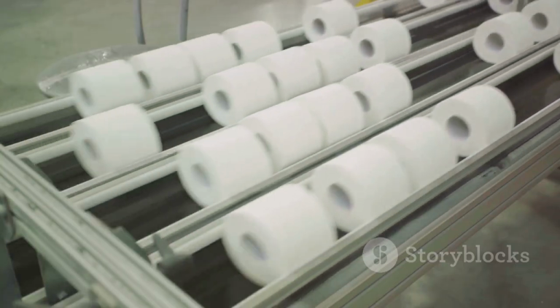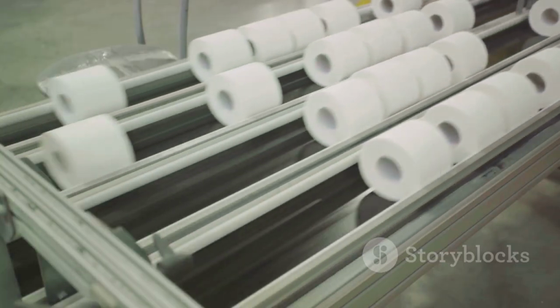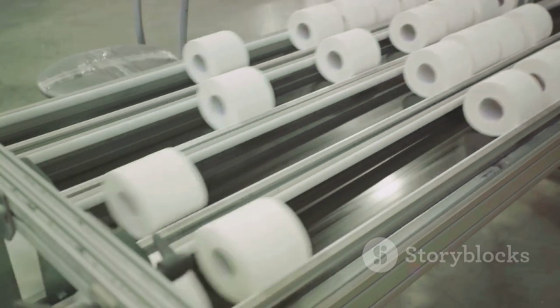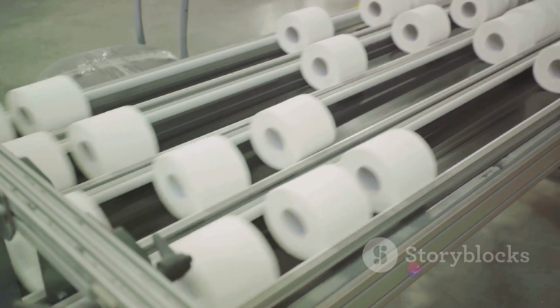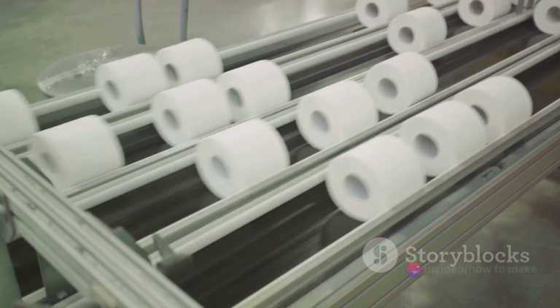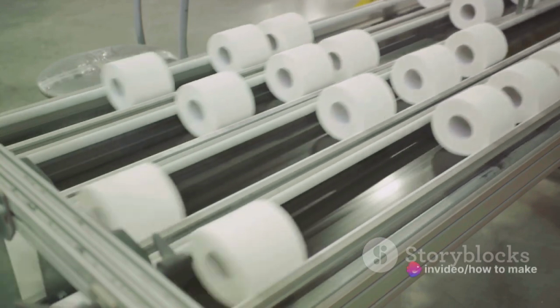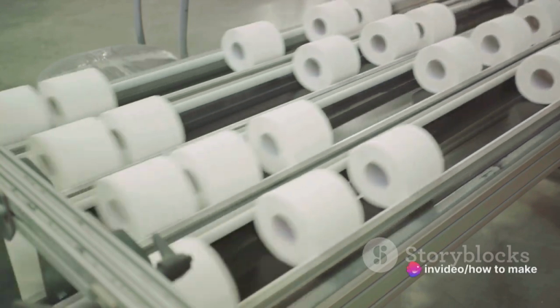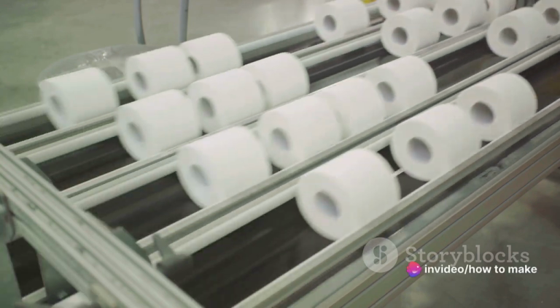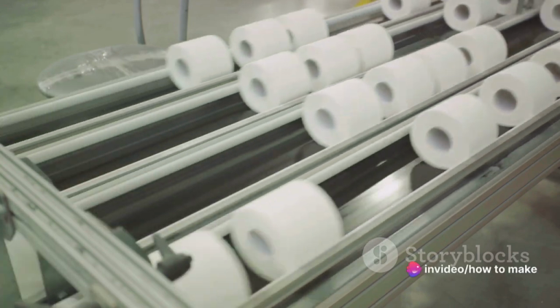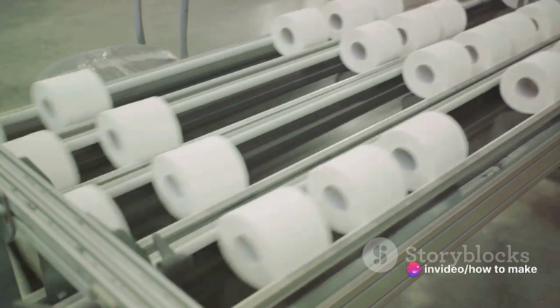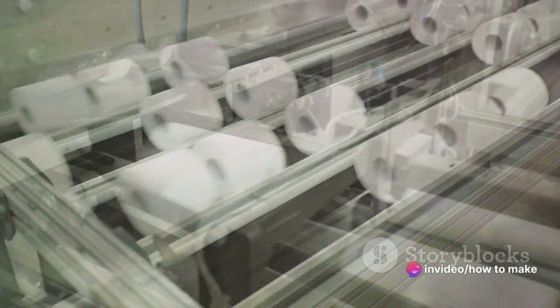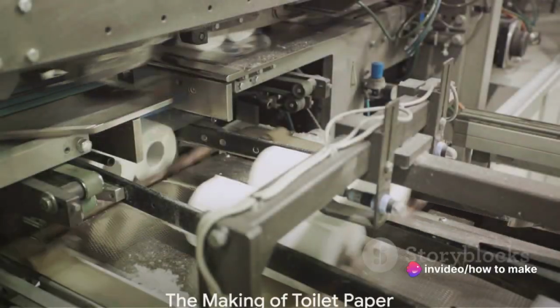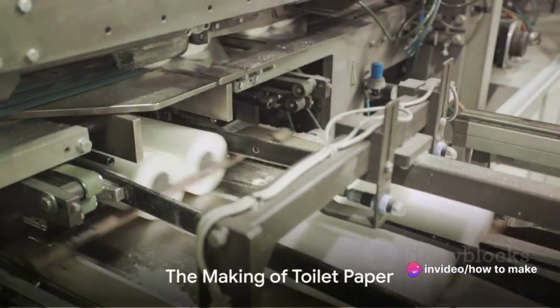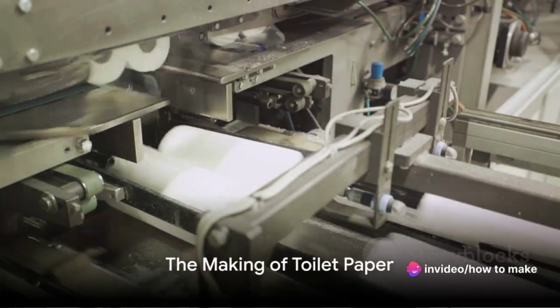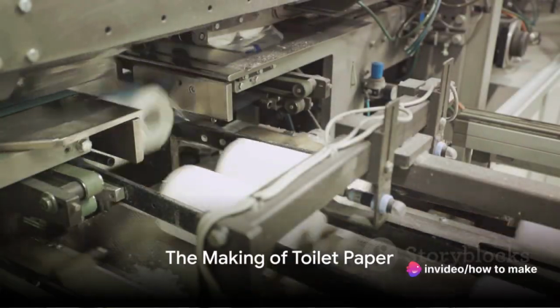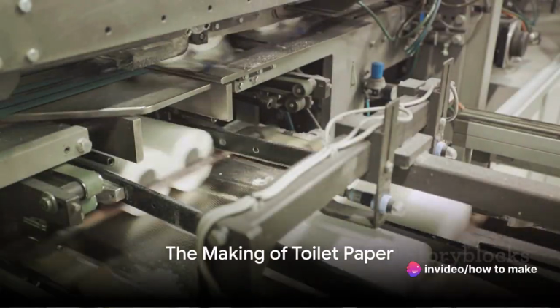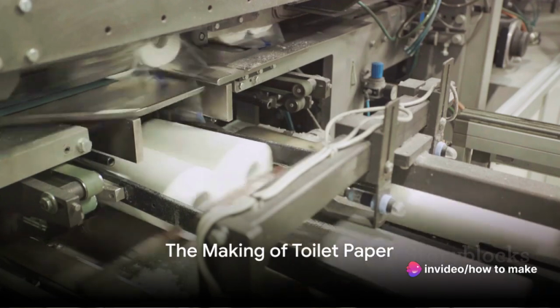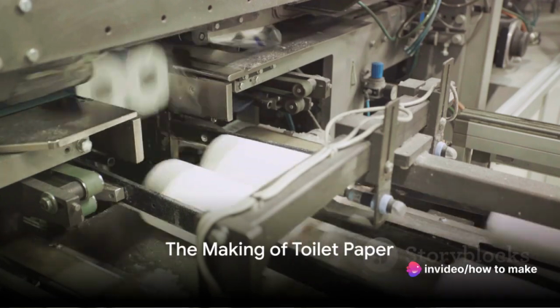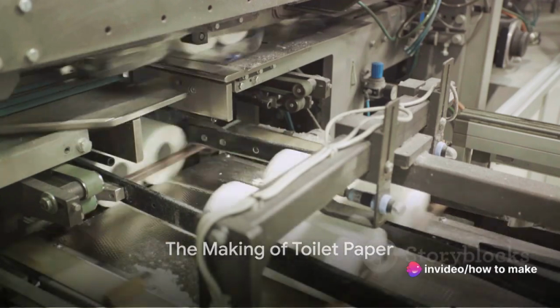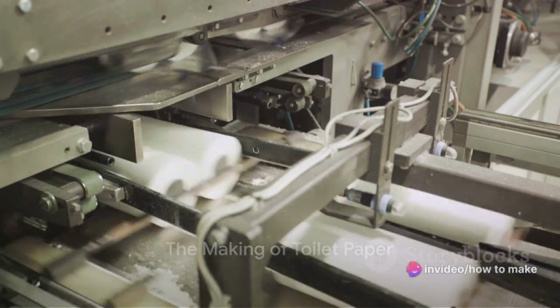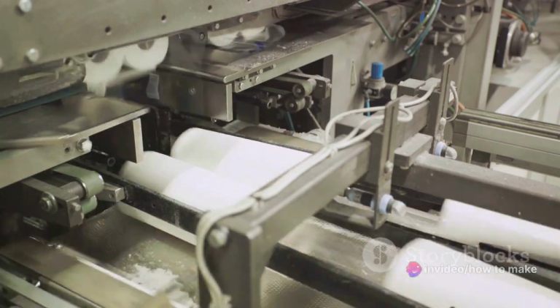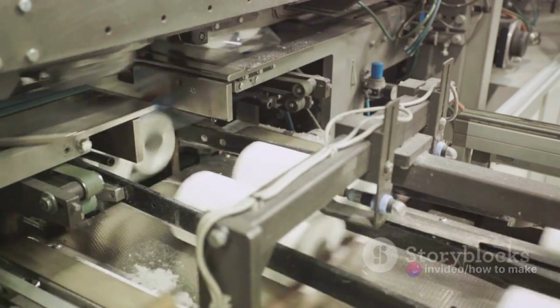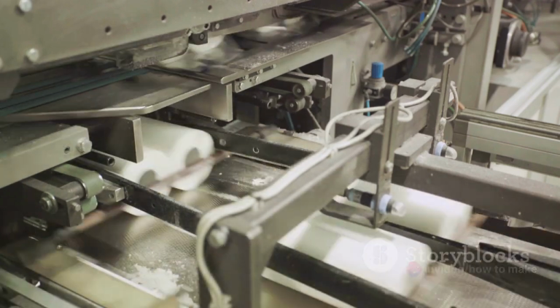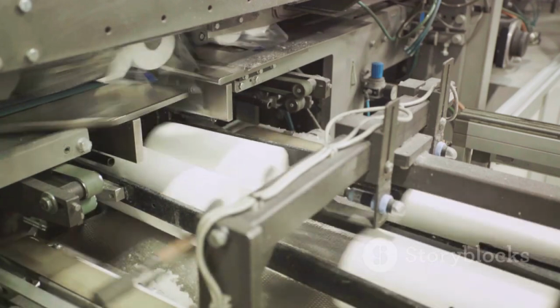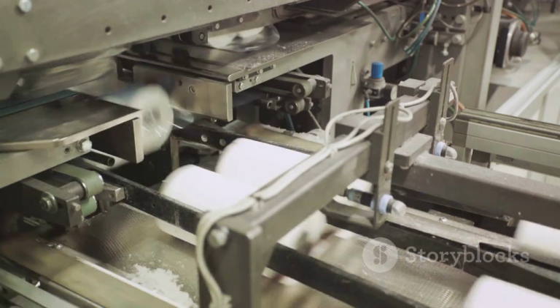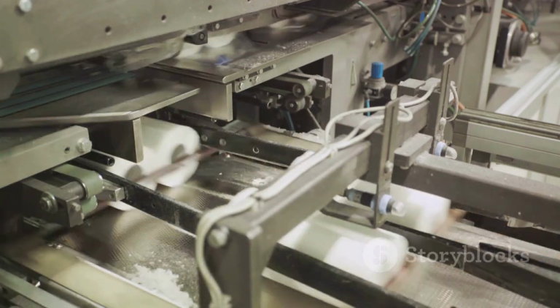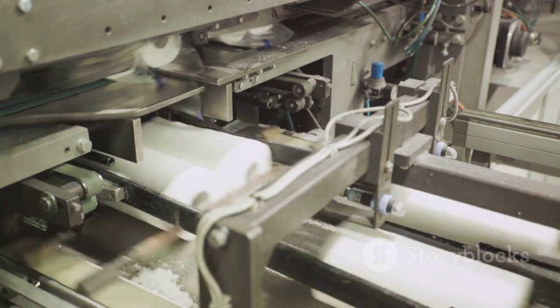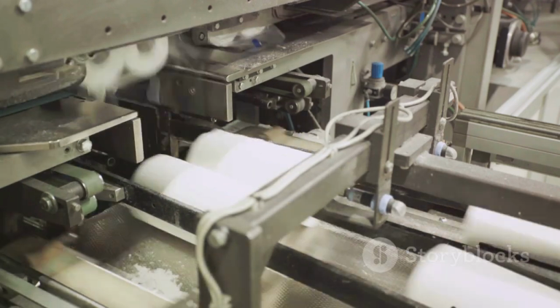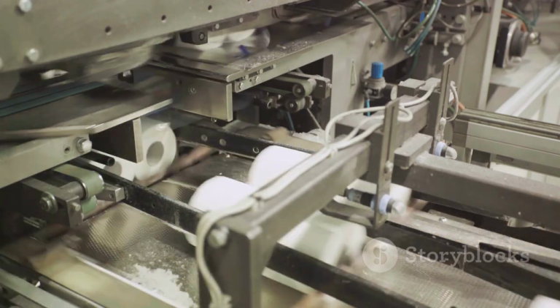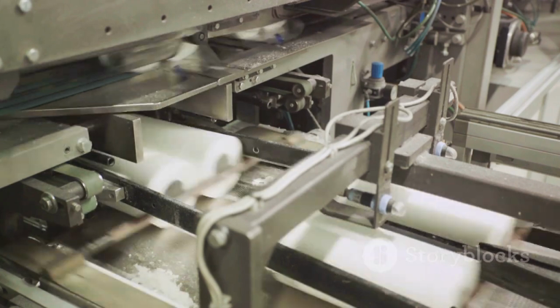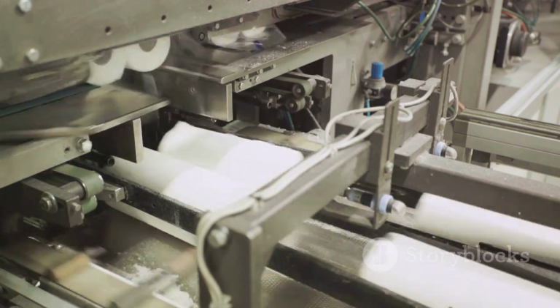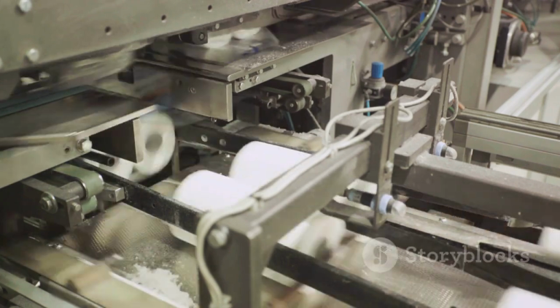Ever wondered how this essential item is made? Buckle up because you're about to find out. You might think that making toilet paper involves some sort of magic, but it's actually a fascinating process. Now brace yourself as we dive into the world of toilet paper production.